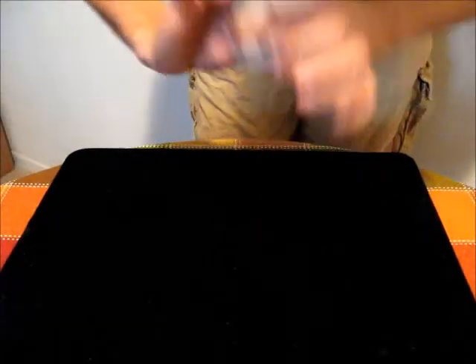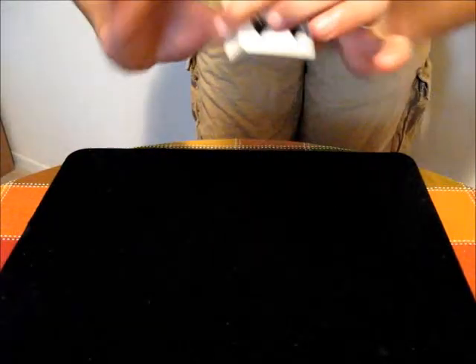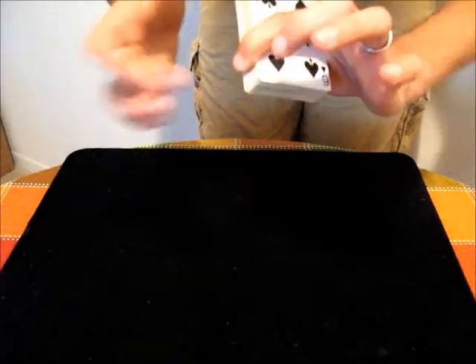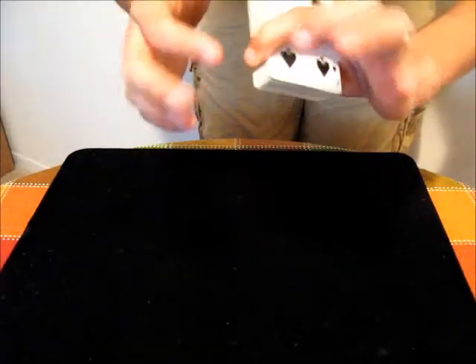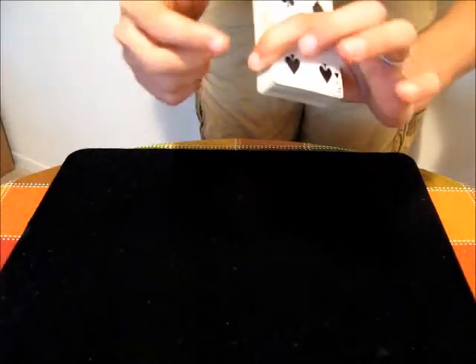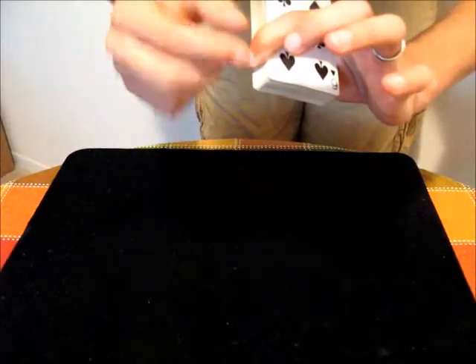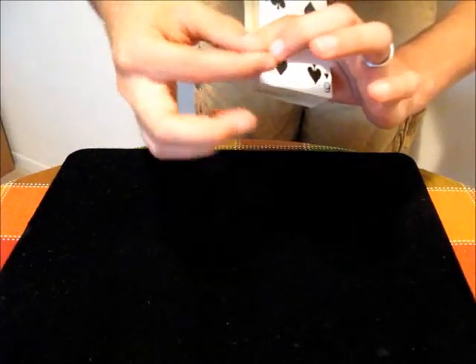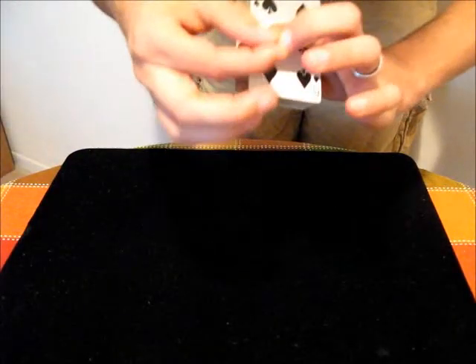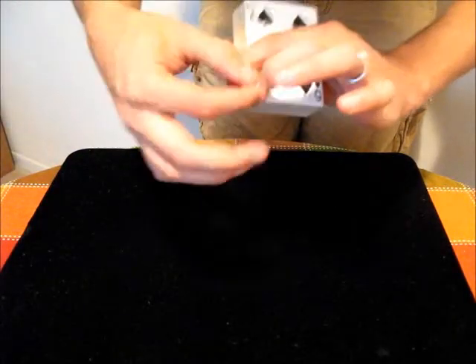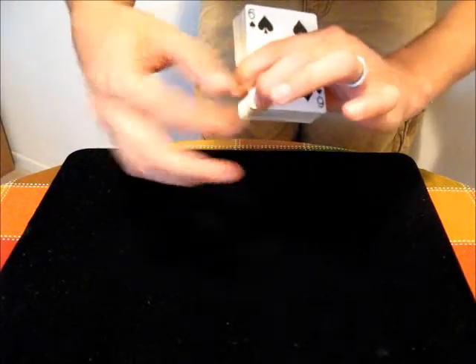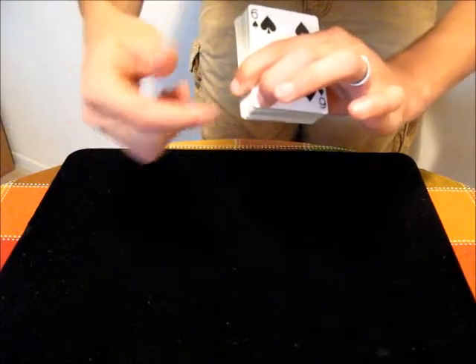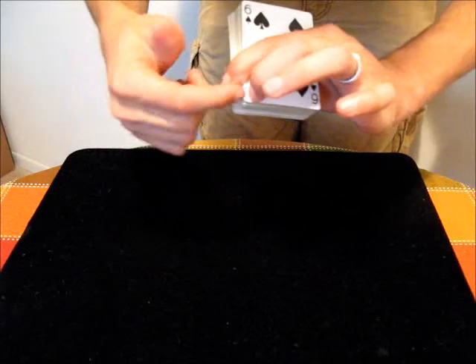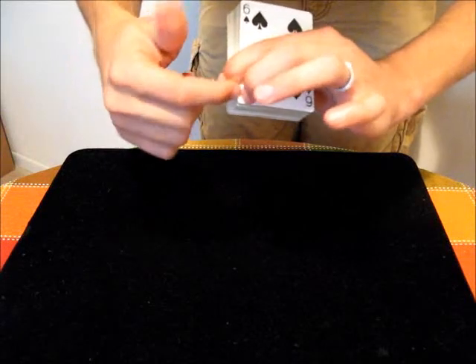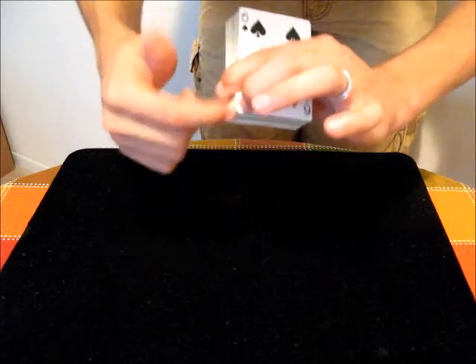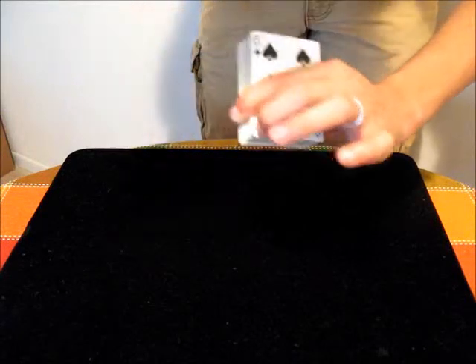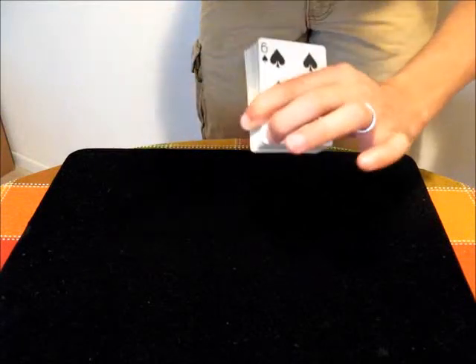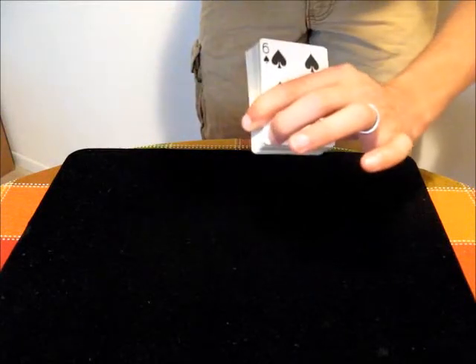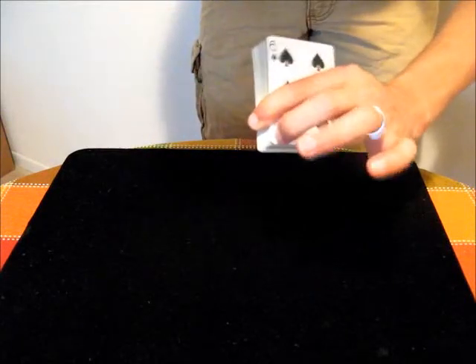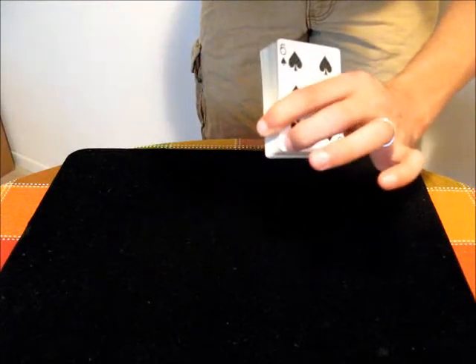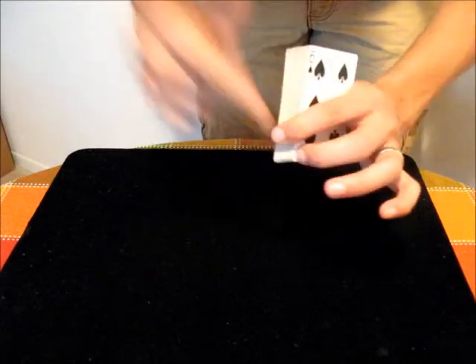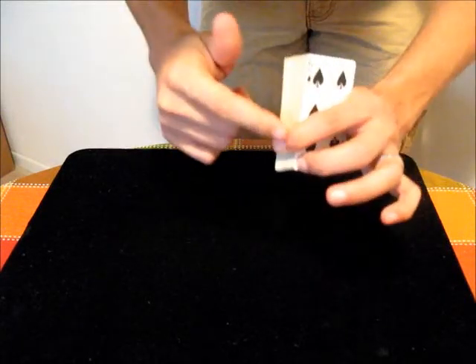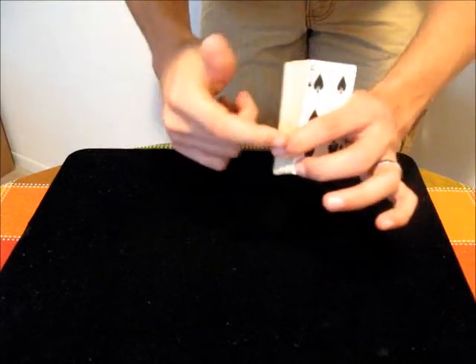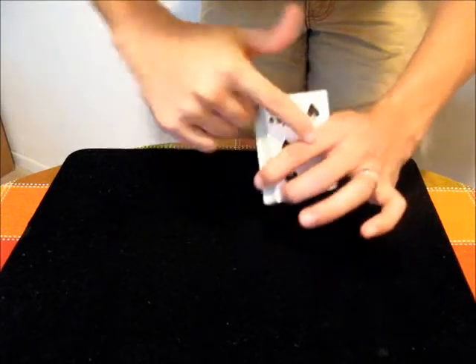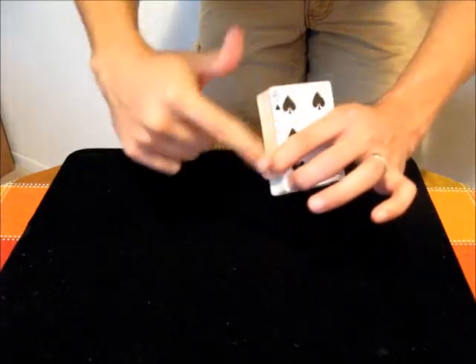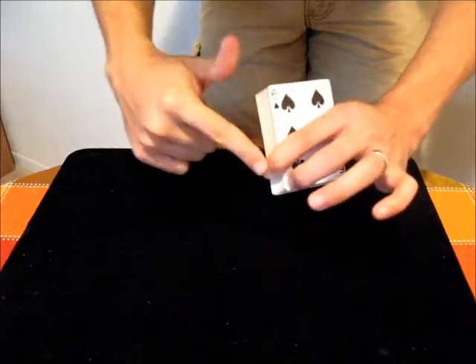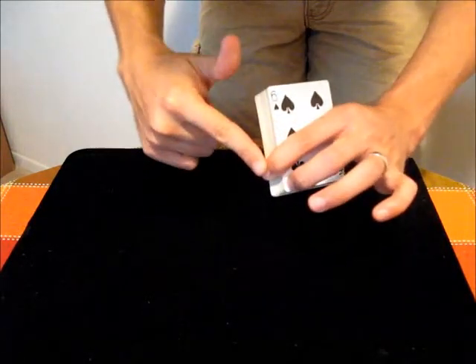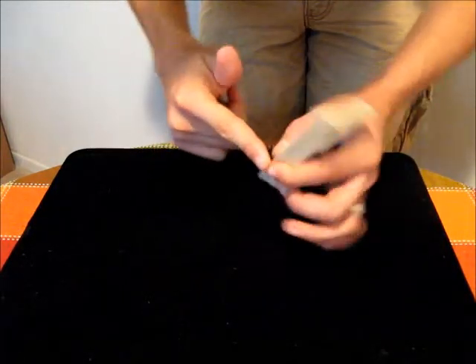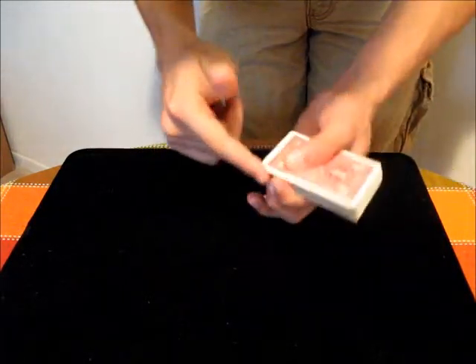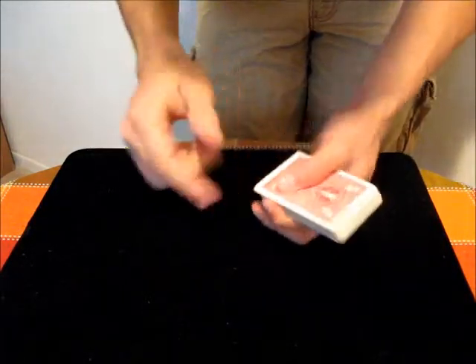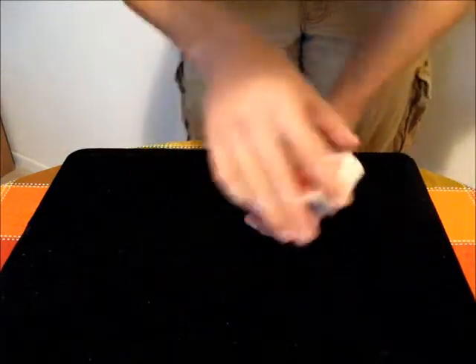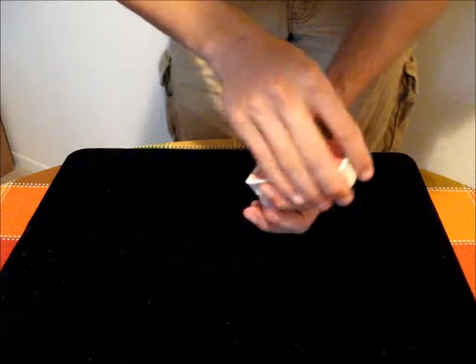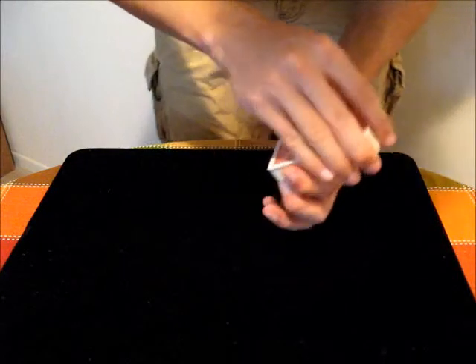And then on the bottom of the deck, you want to put your middle finger very near to that corner, and then your other finger can just come across the deck and hold the deck in position there.